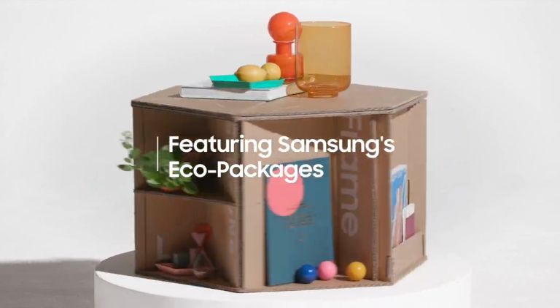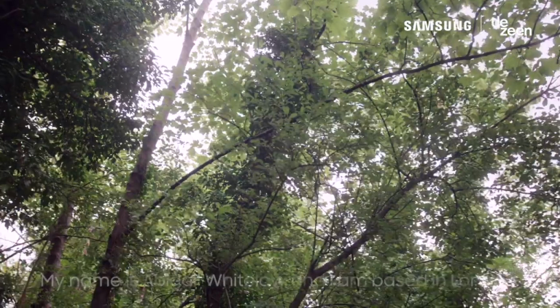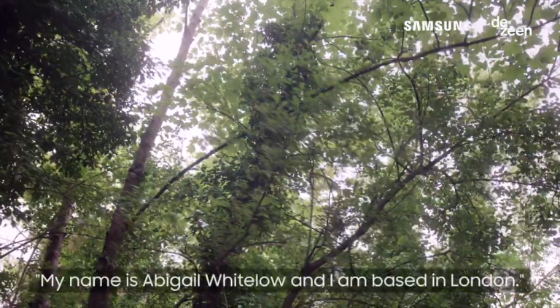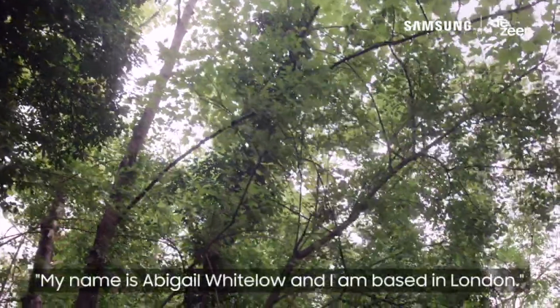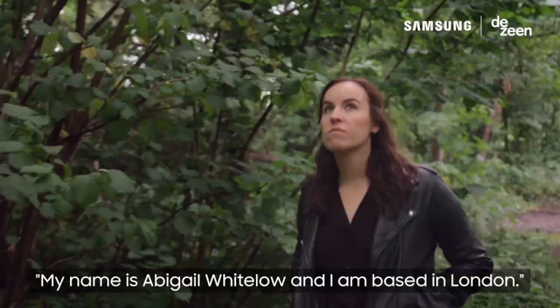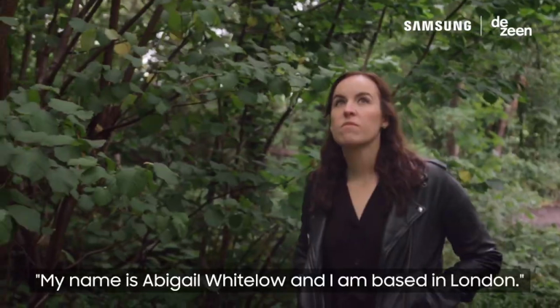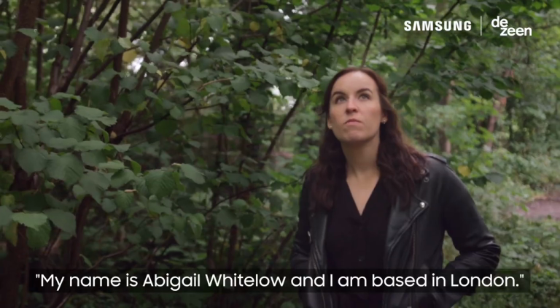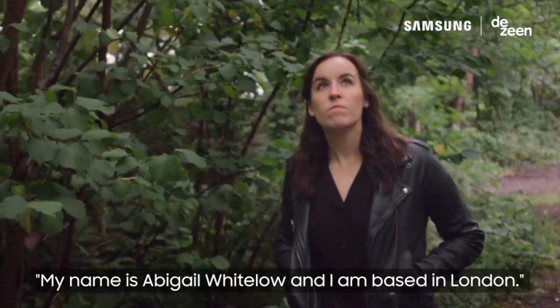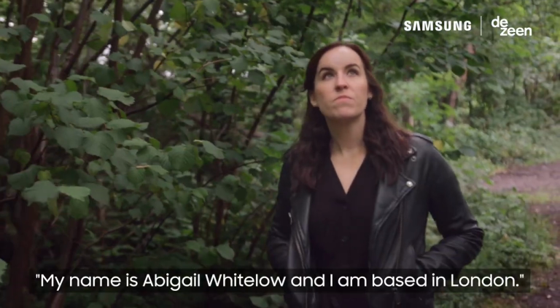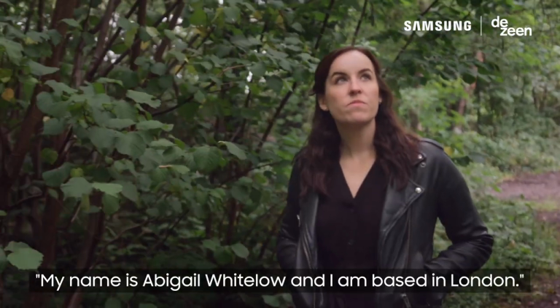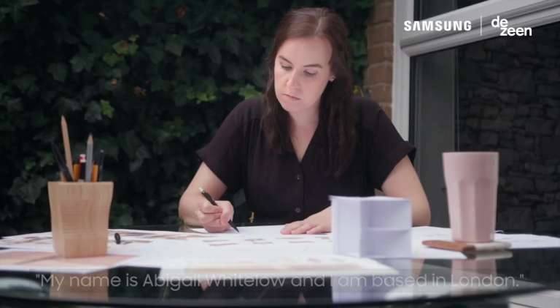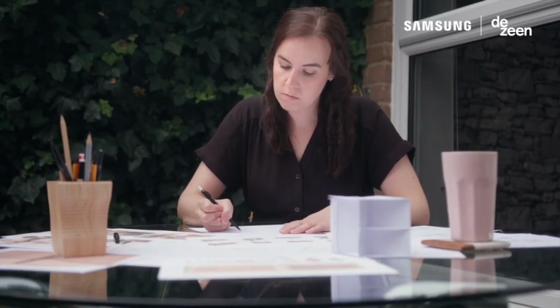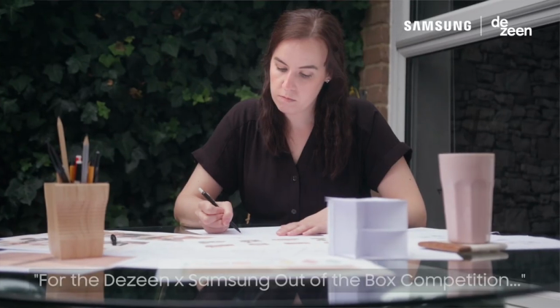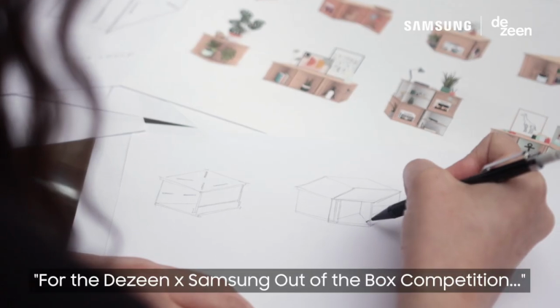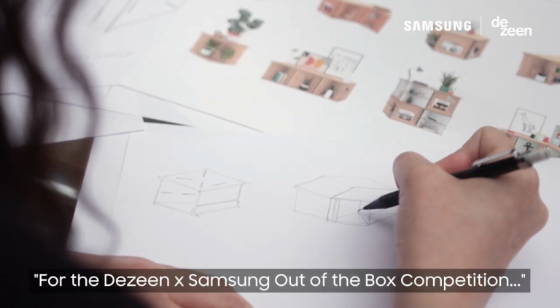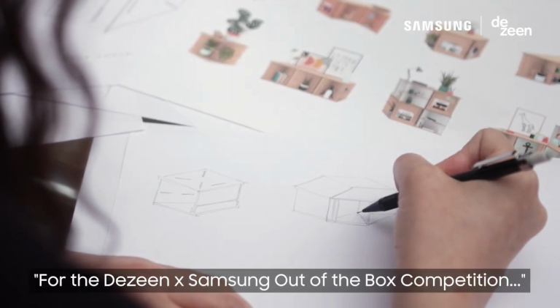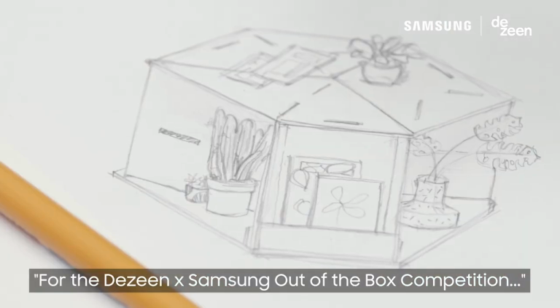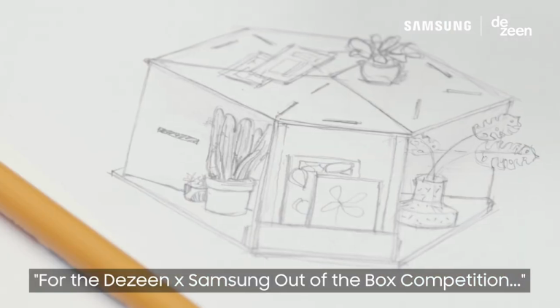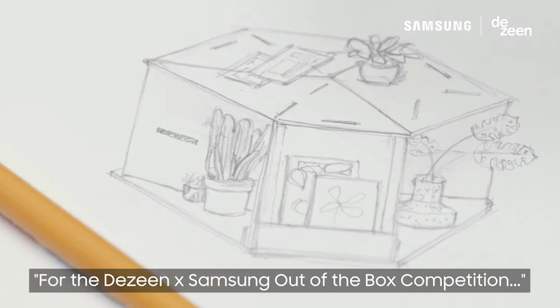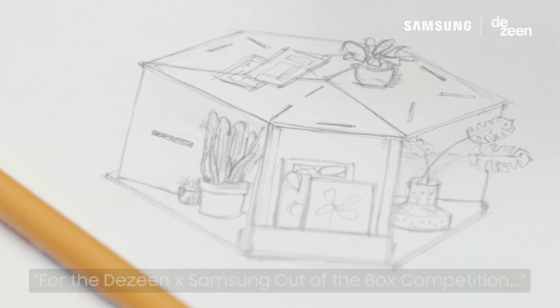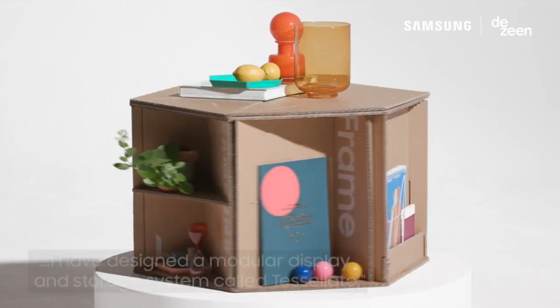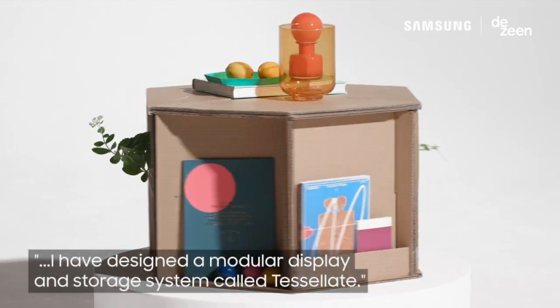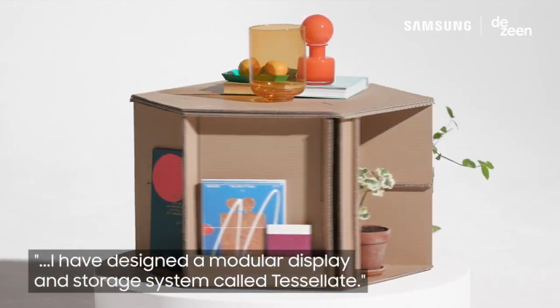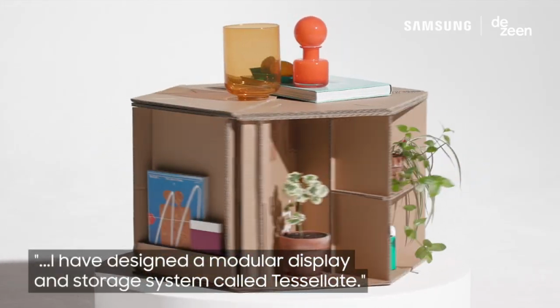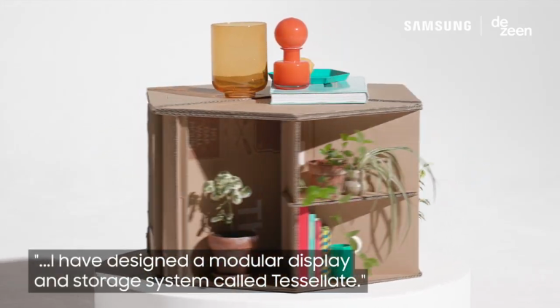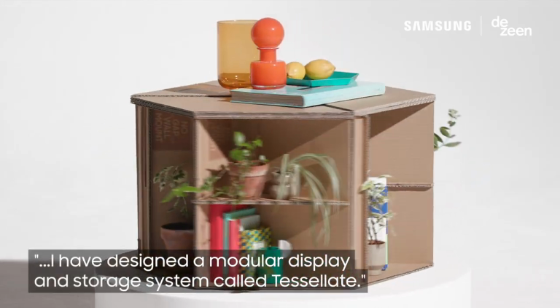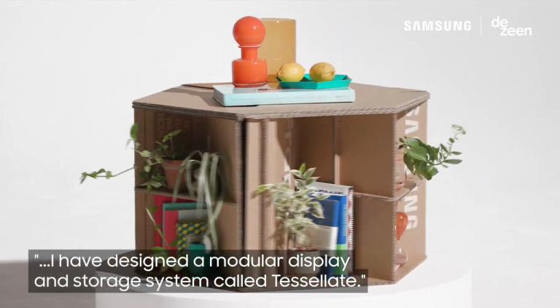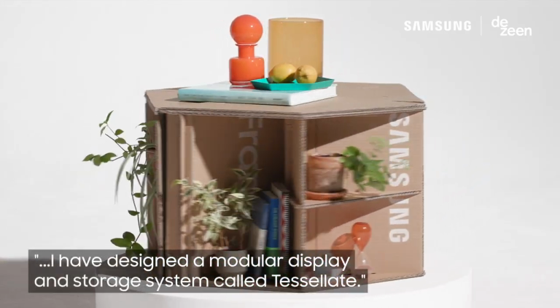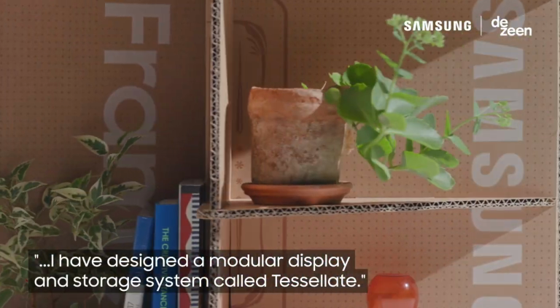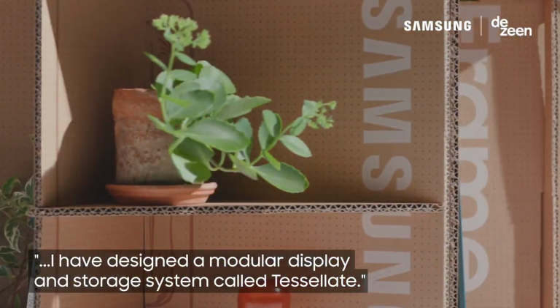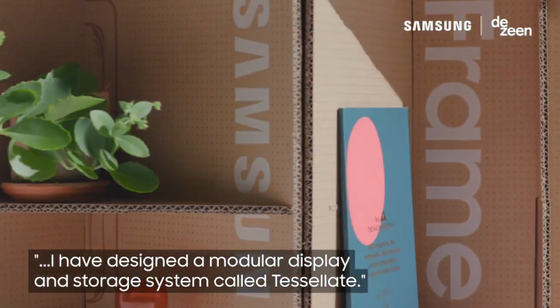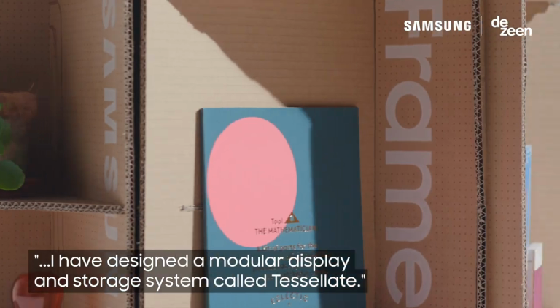My name is Abigail Whitelow and I am based in London. For the Dezean and Samsung out-of-the-box competition, I have designed a modular display and storage system called Tessellate.